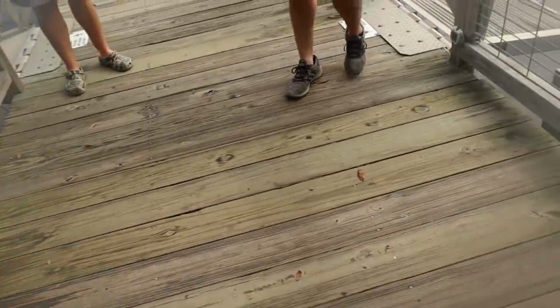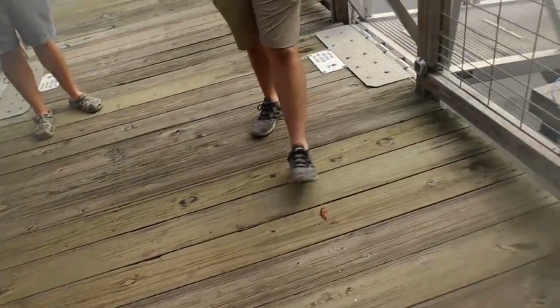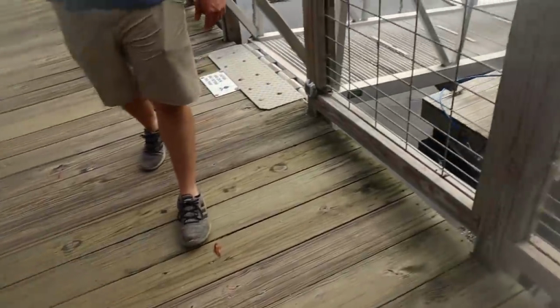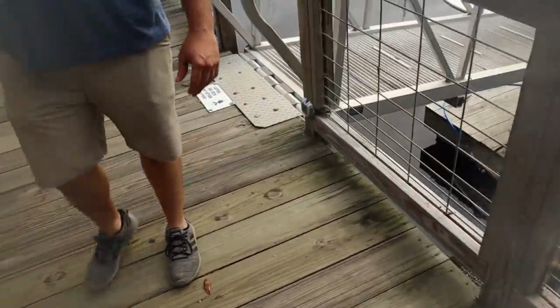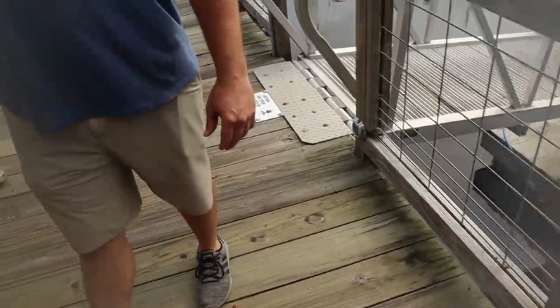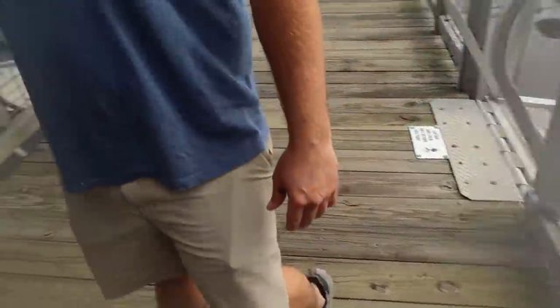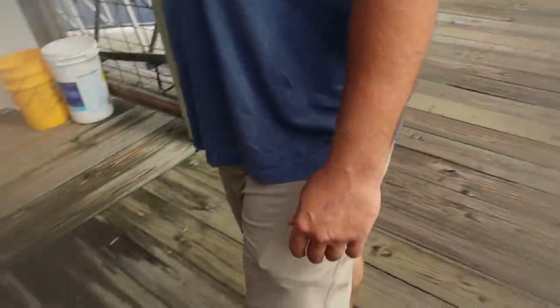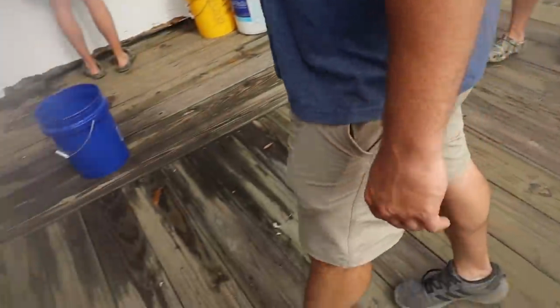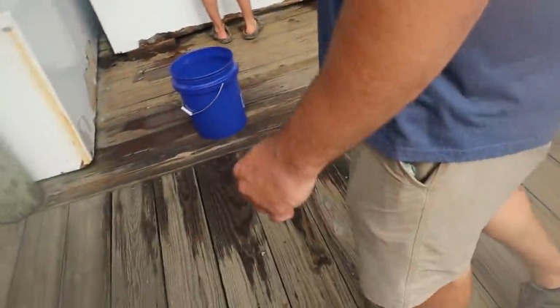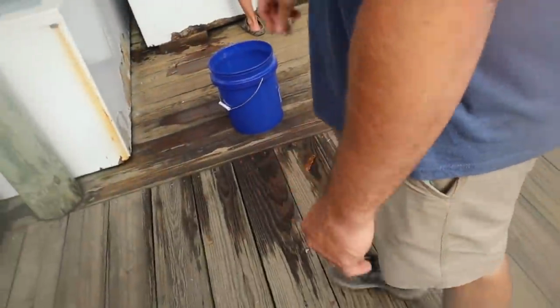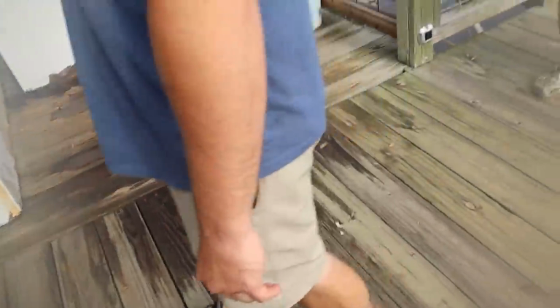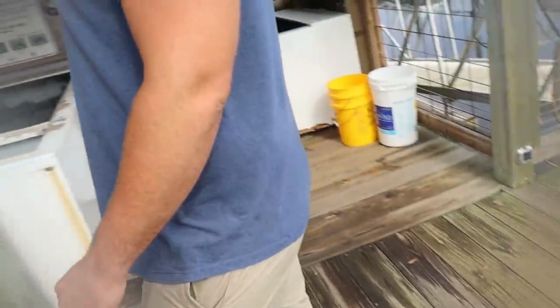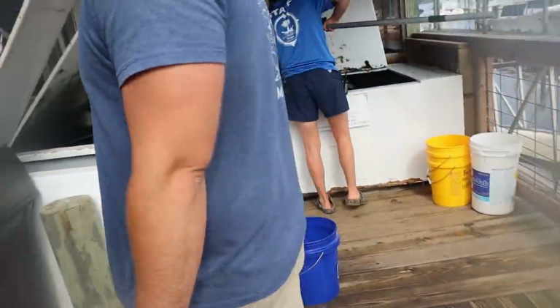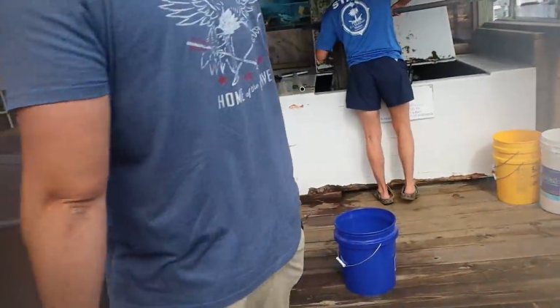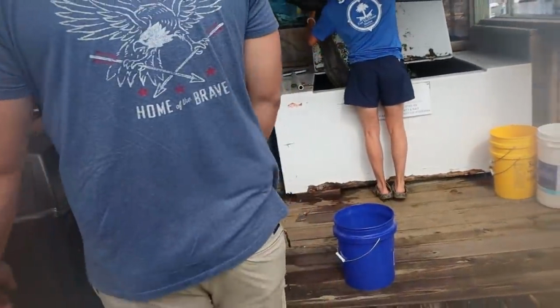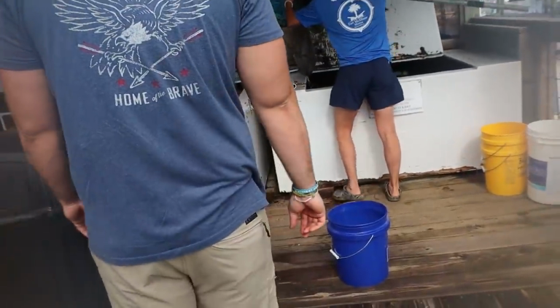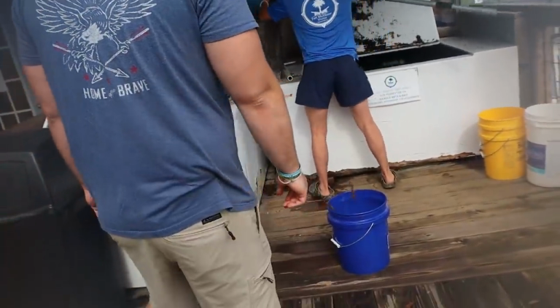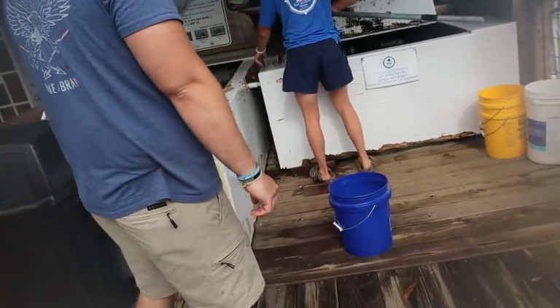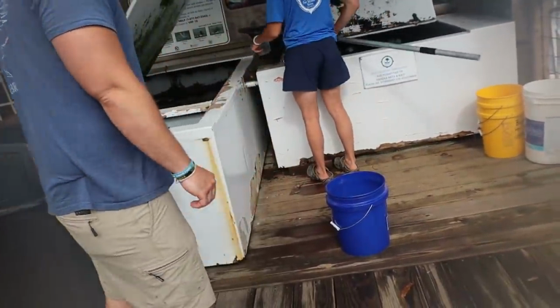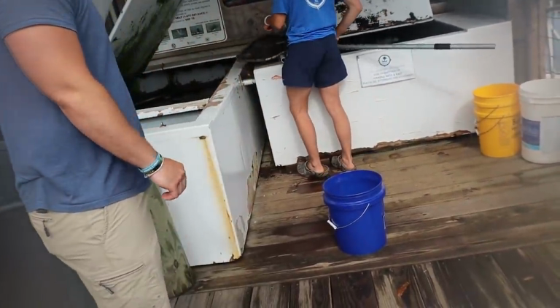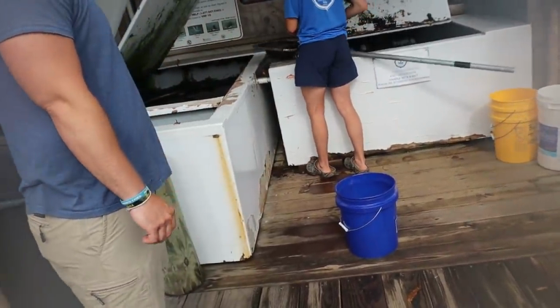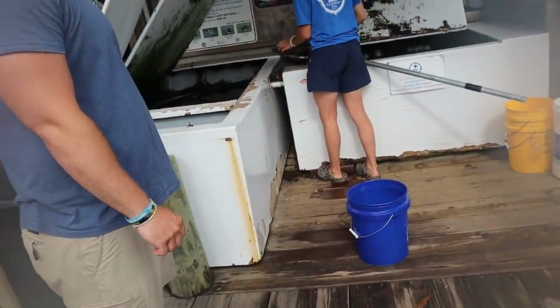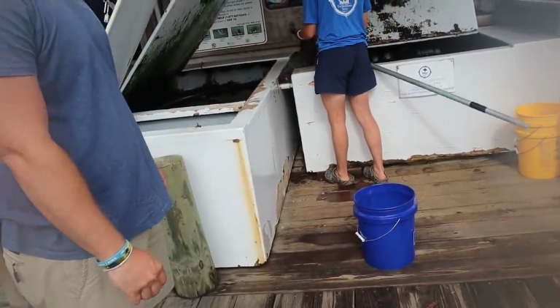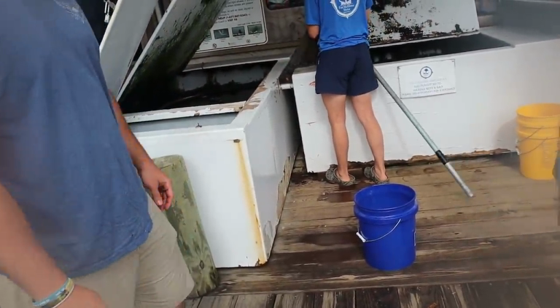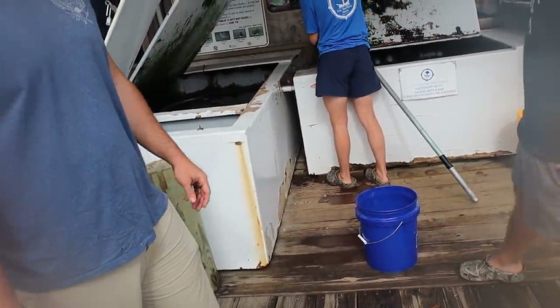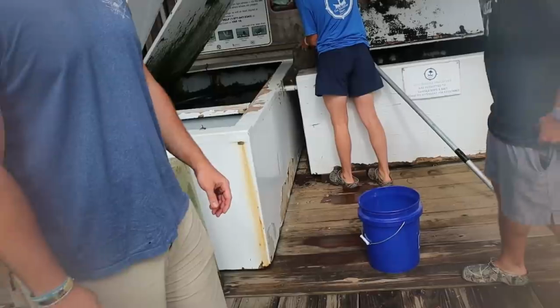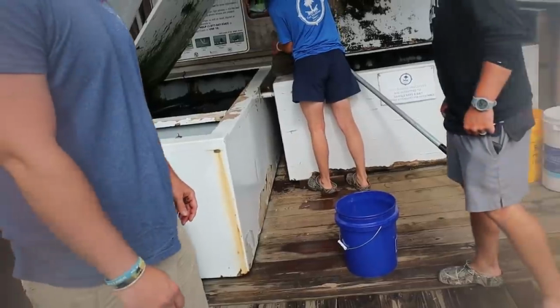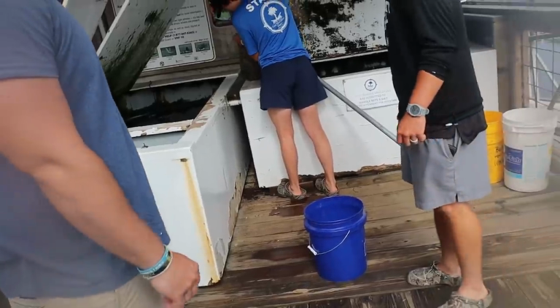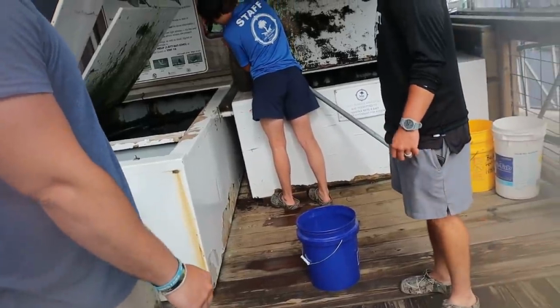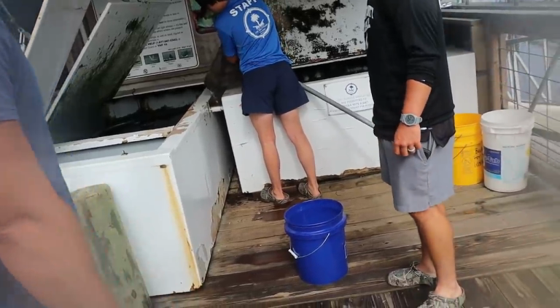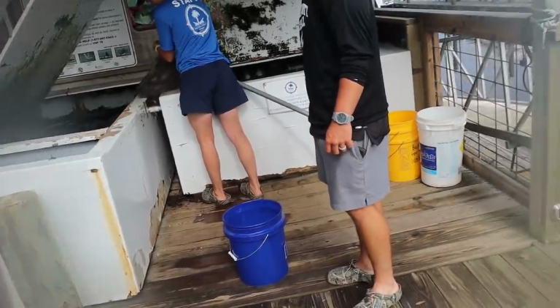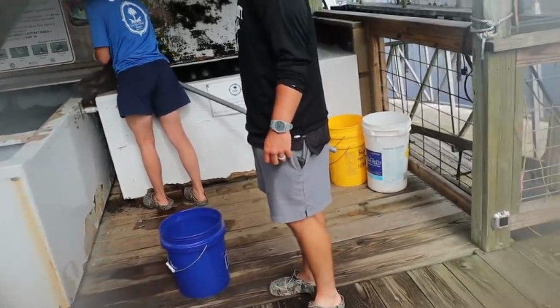They make a little clicking noise and that's what brings in the fish. We're getting a quart of shrimp — sounds like a good amount.